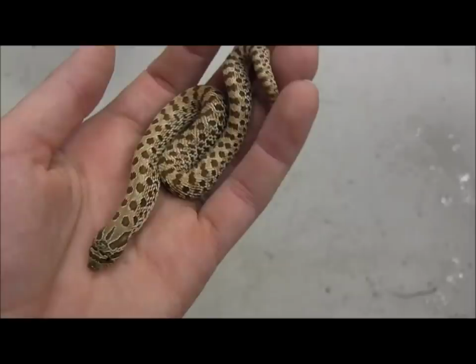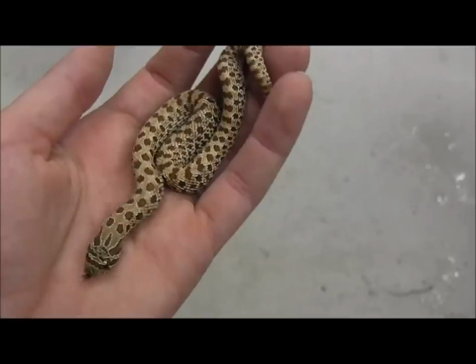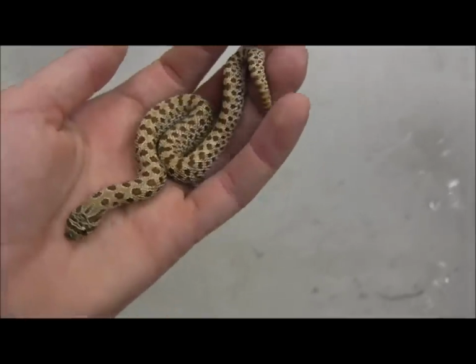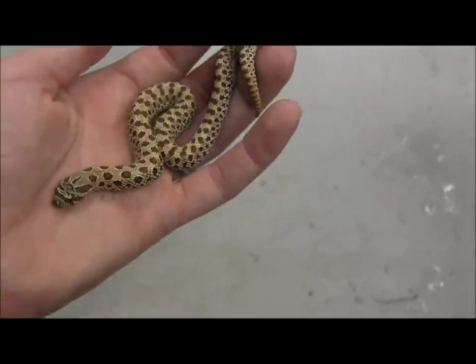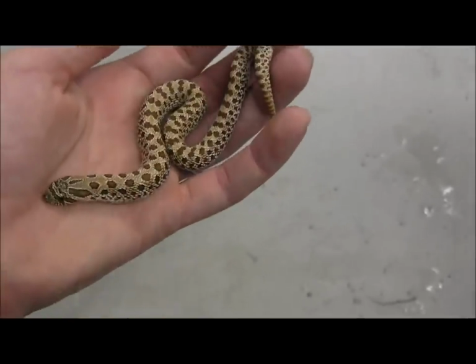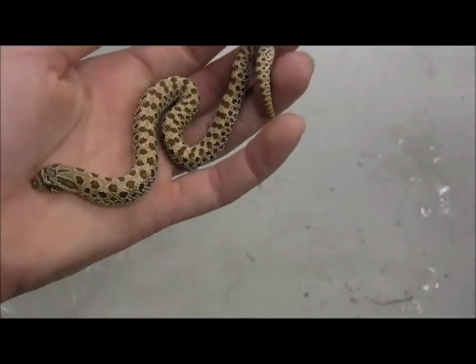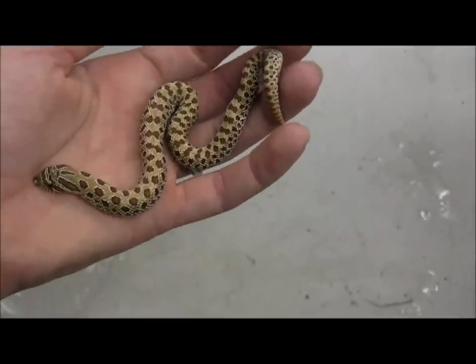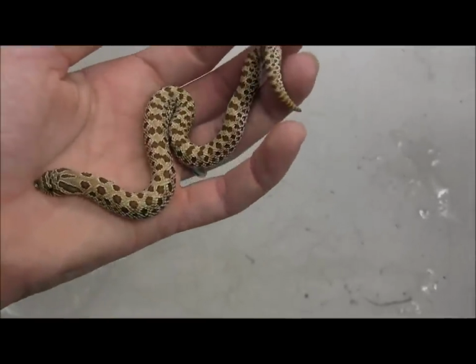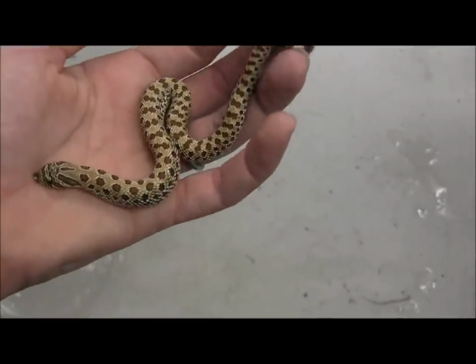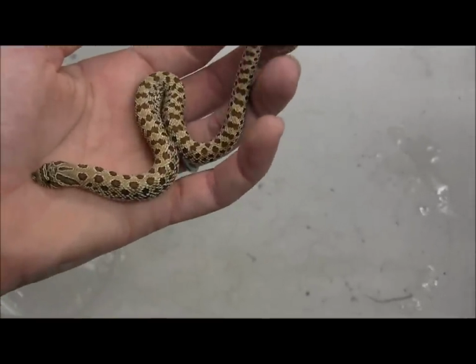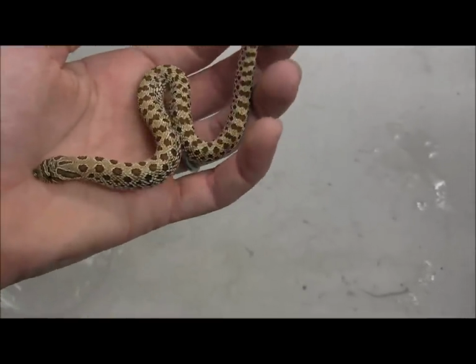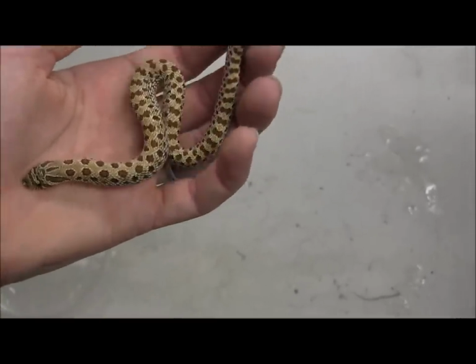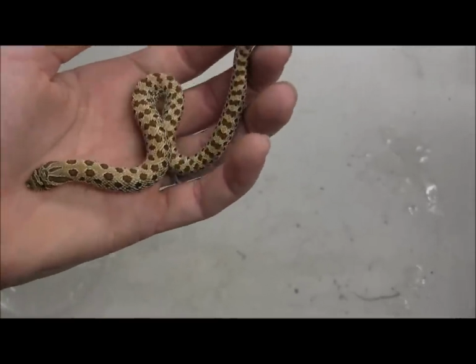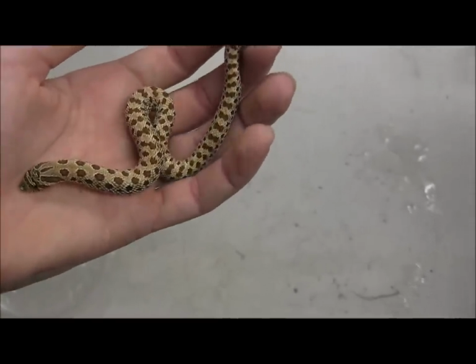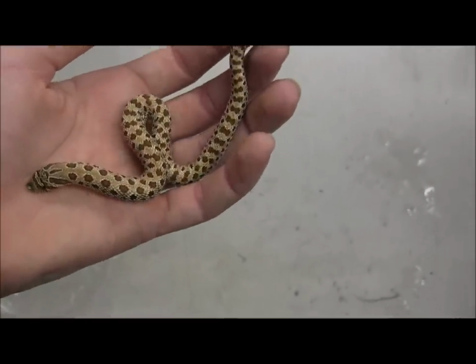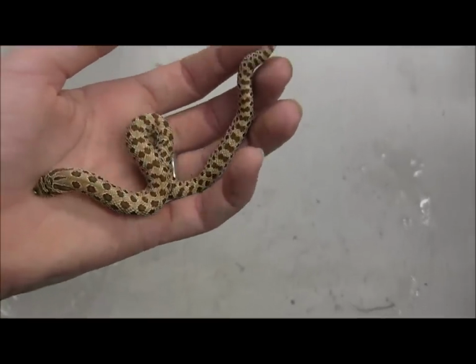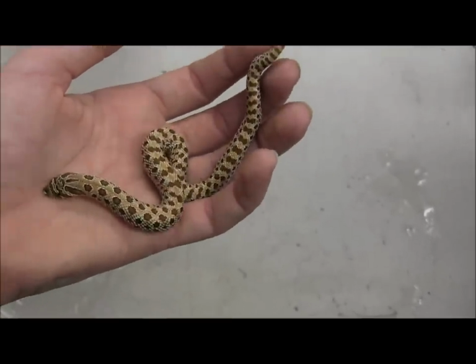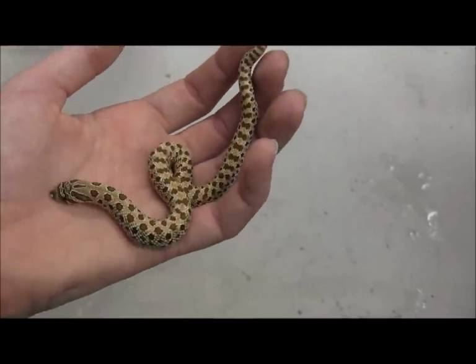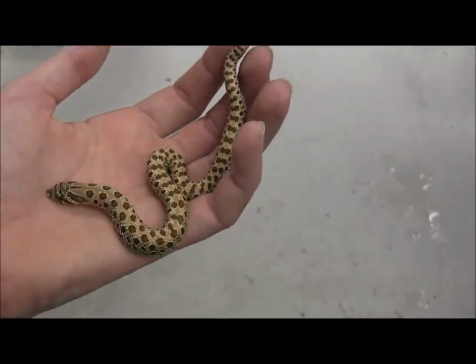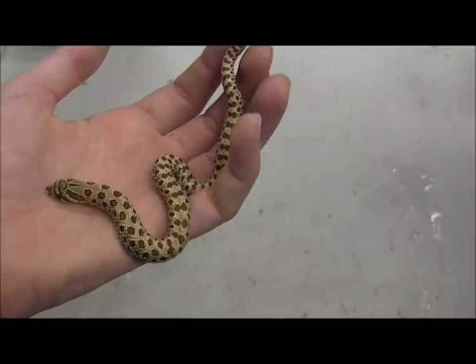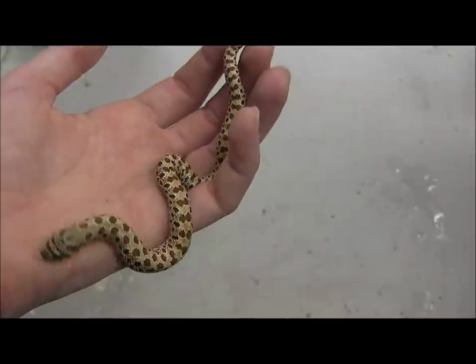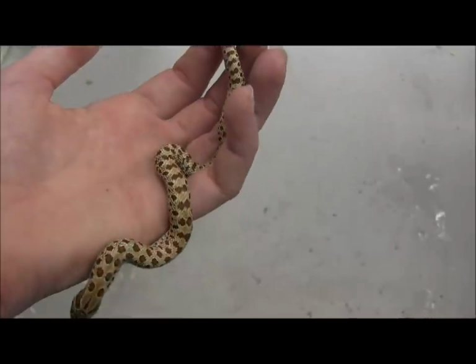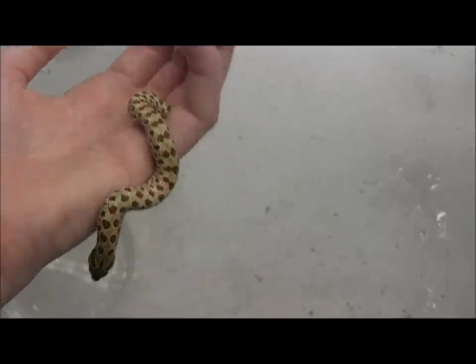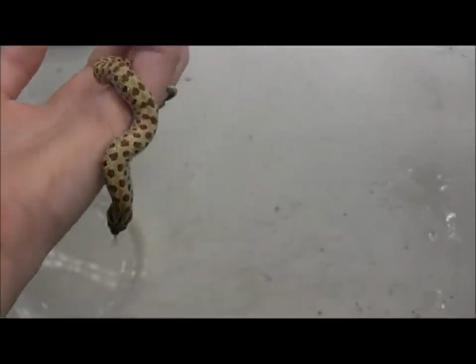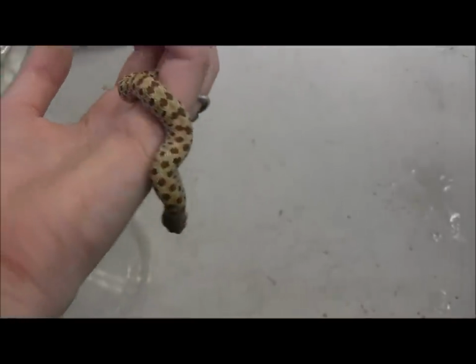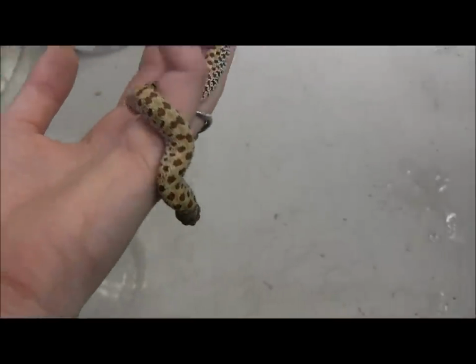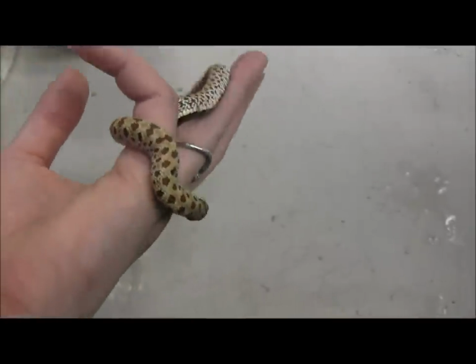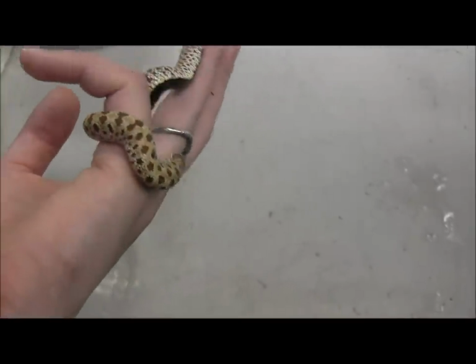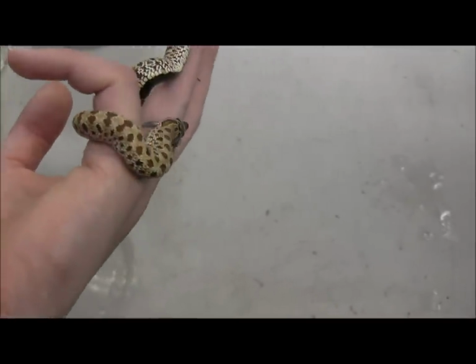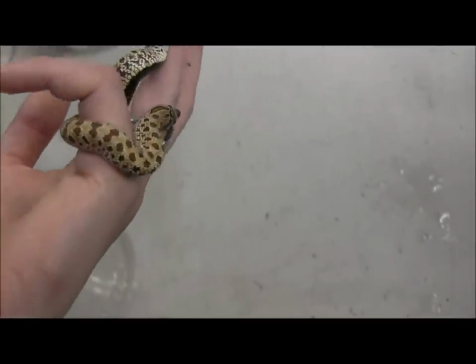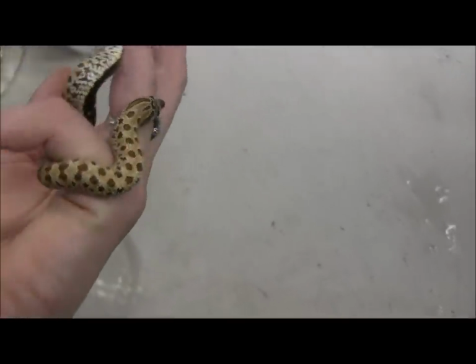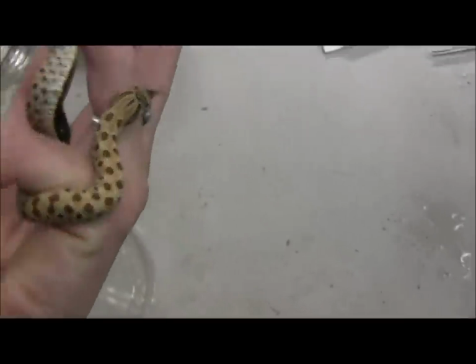Here you can see one of our adorable baby western hog noses. These little guys make great pets for somebody looking for a really cute adorable little snake that doesn't get that big.